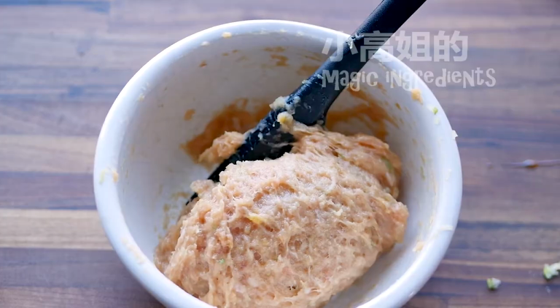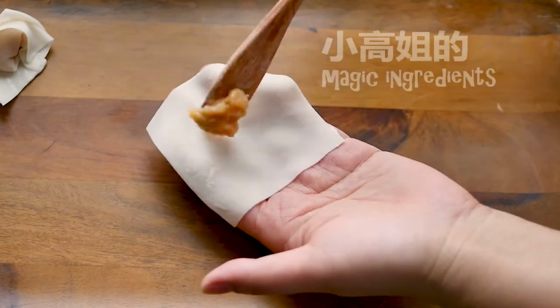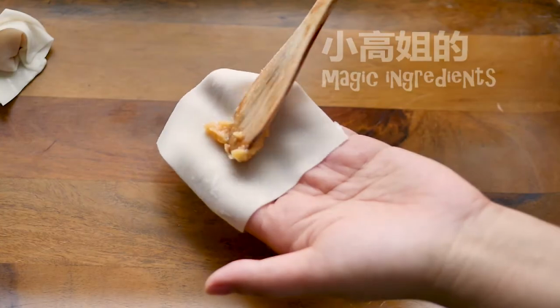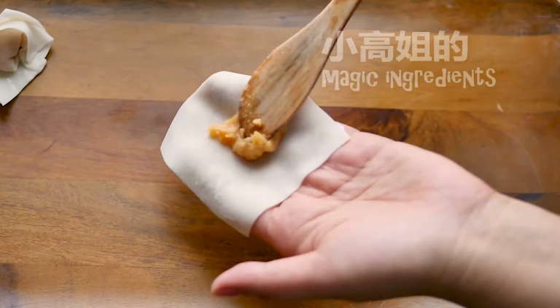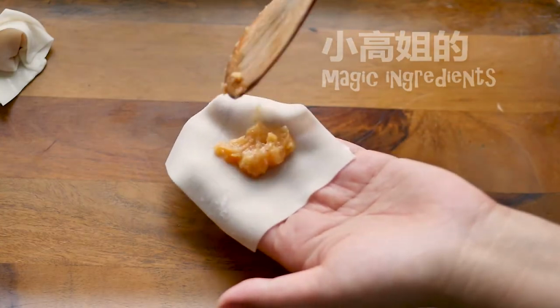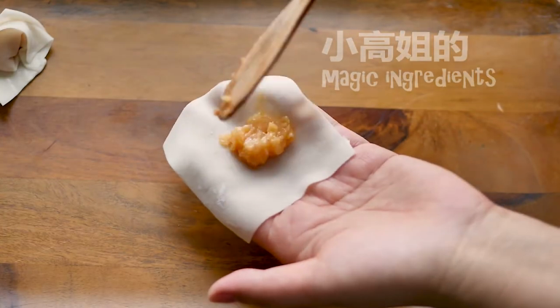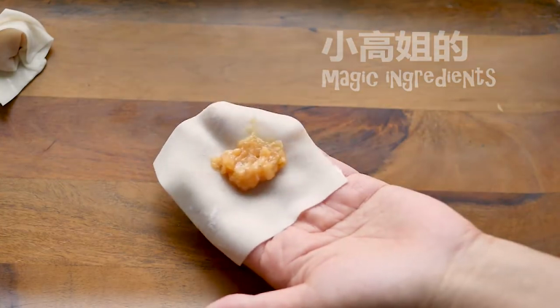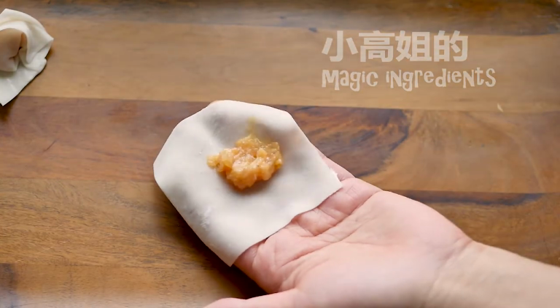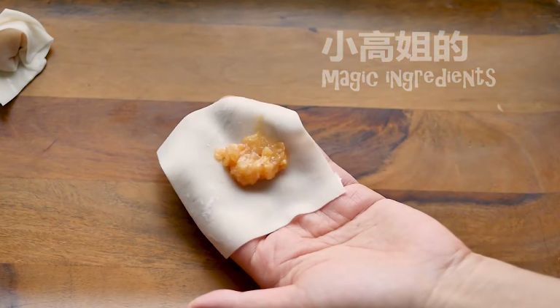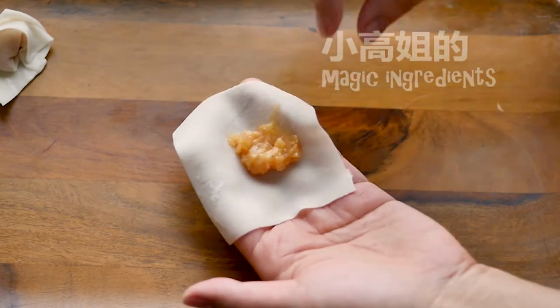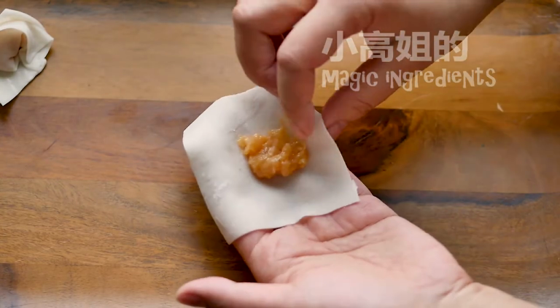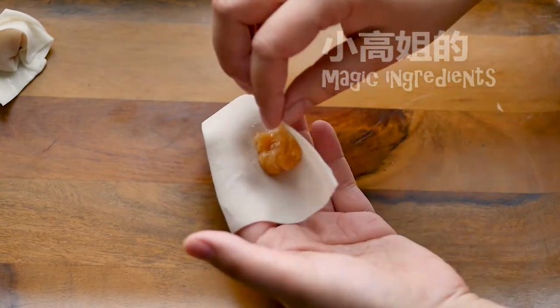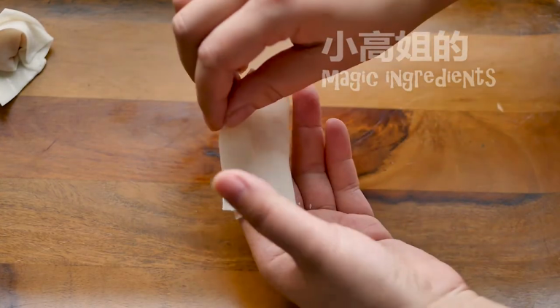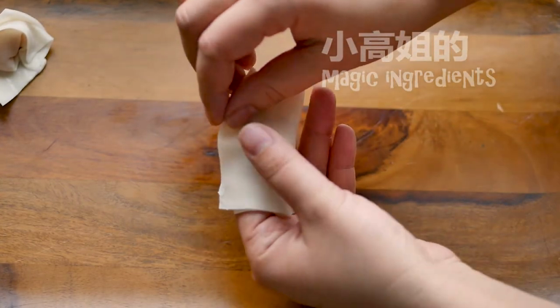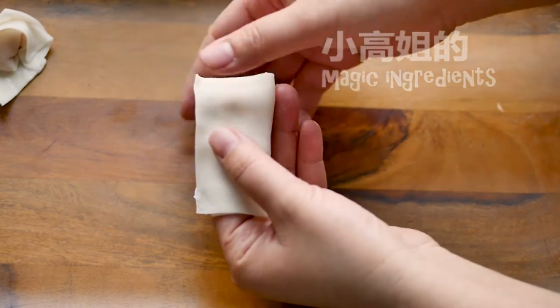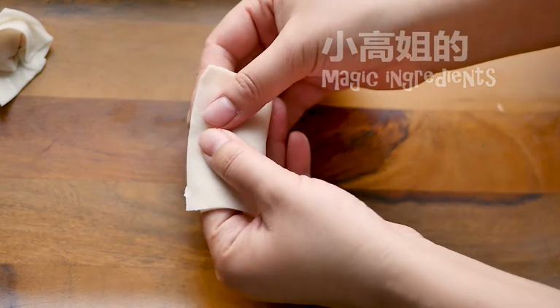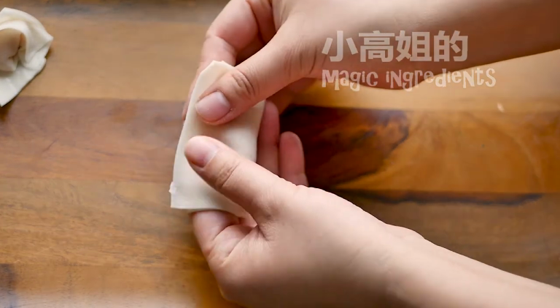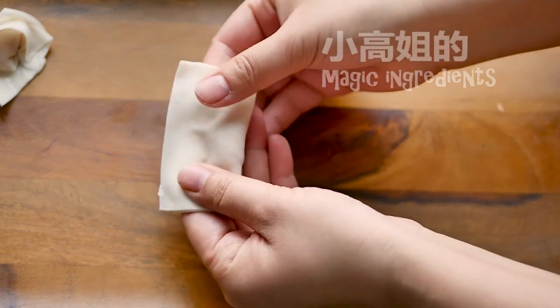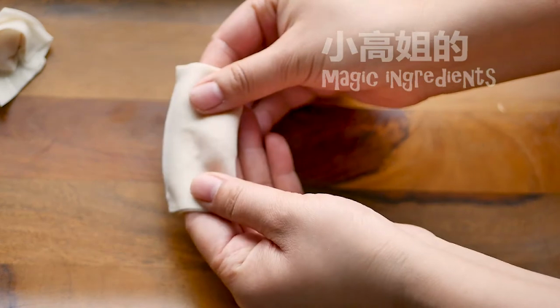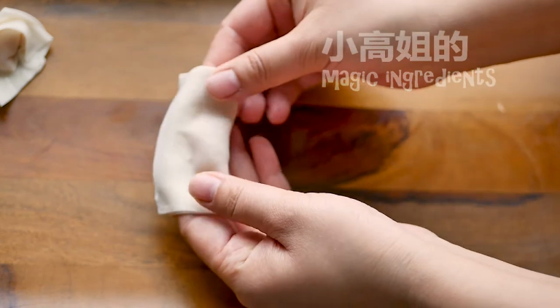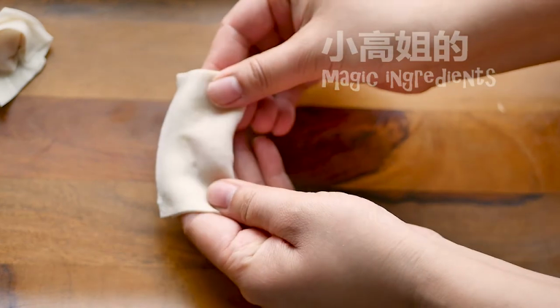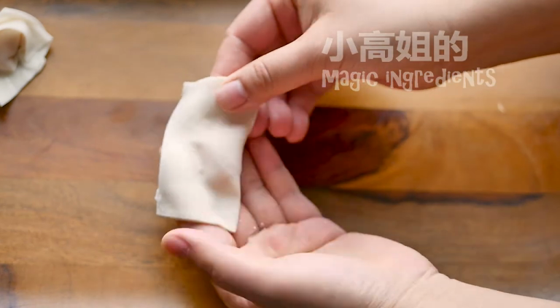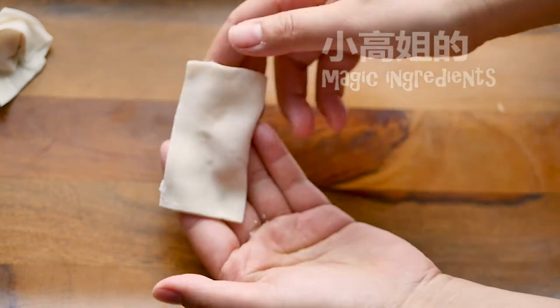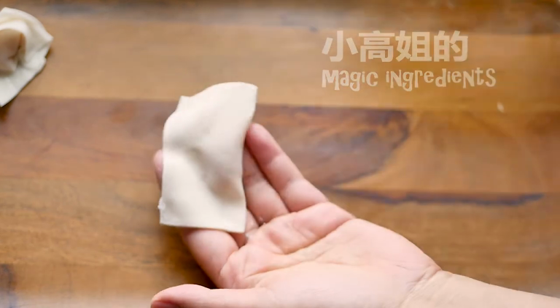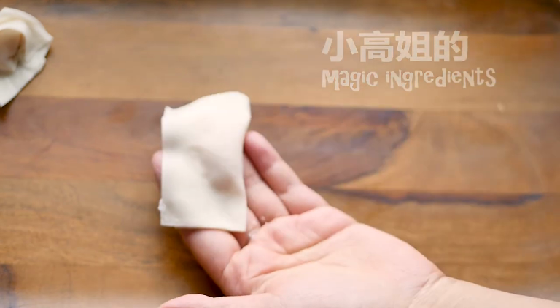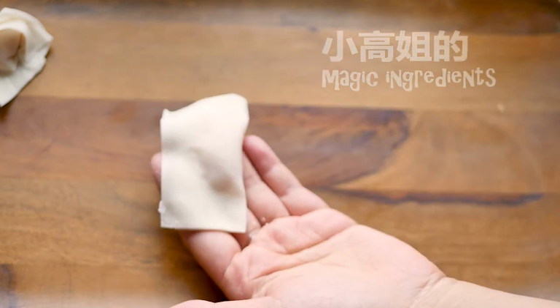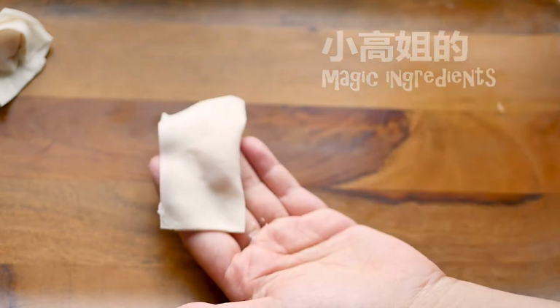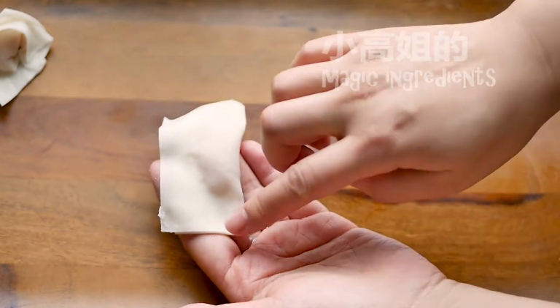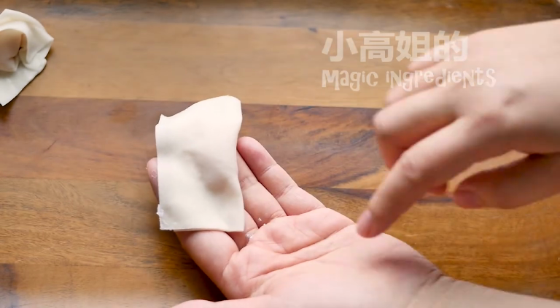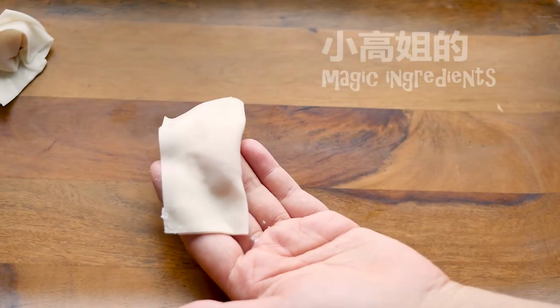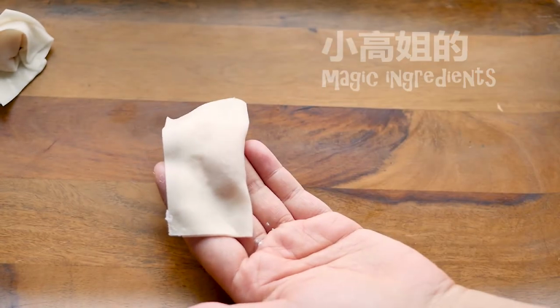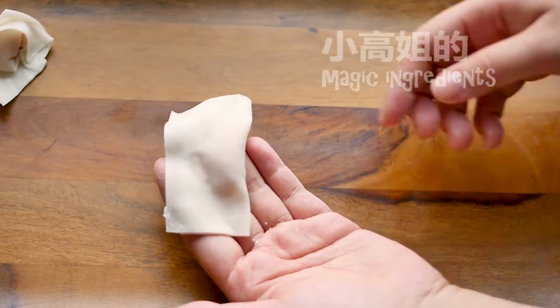Let's wrap the wontons. Just wet the corners with water.